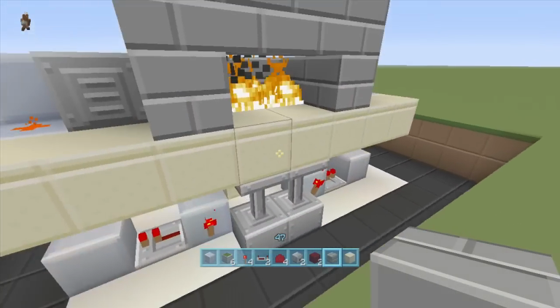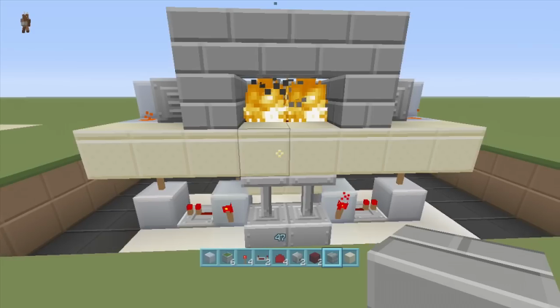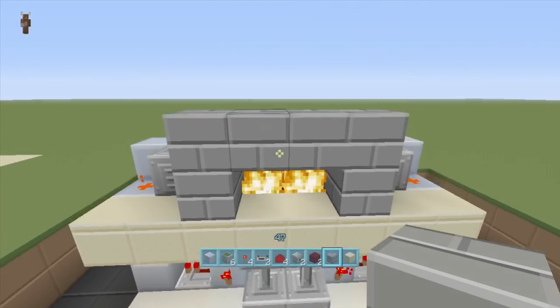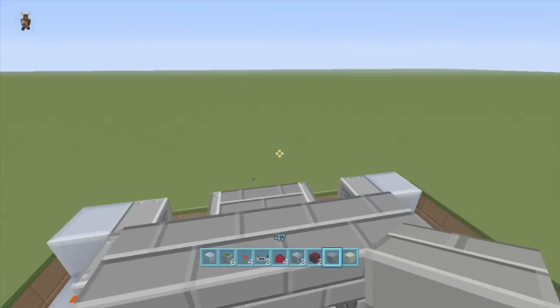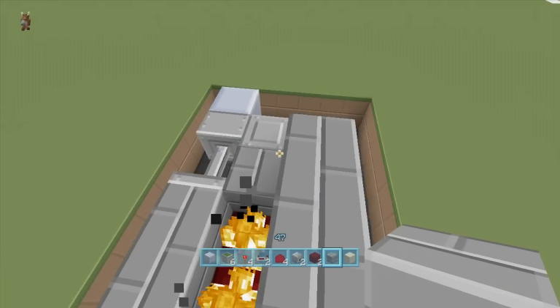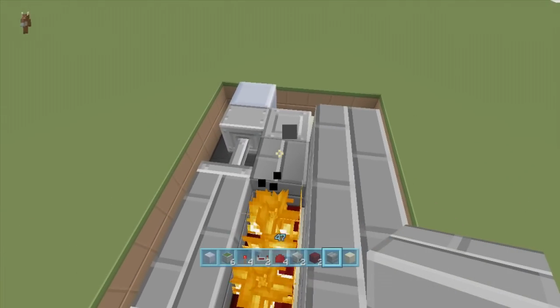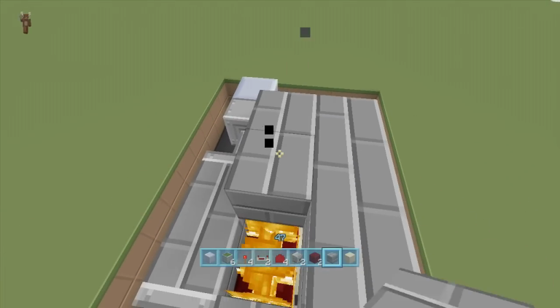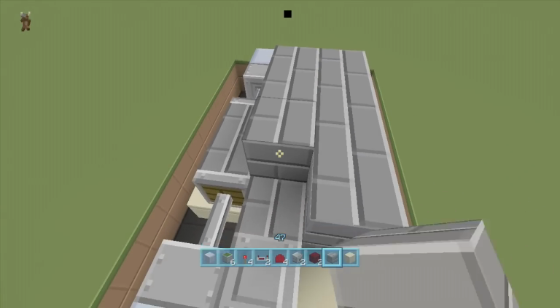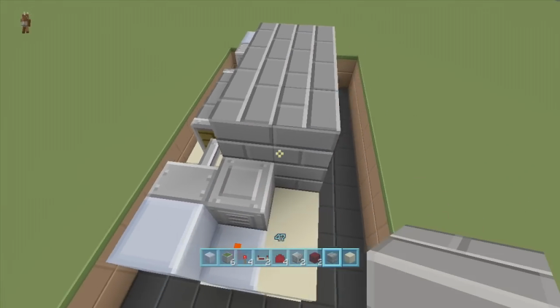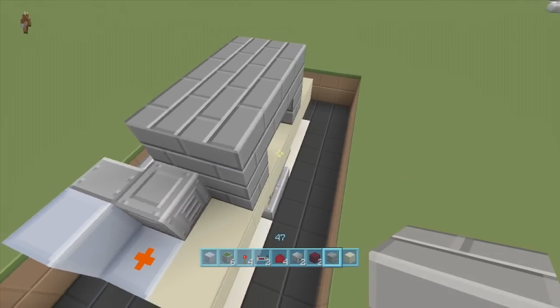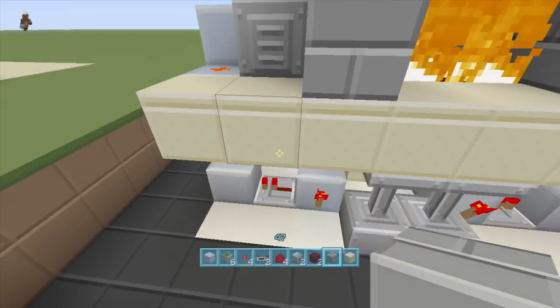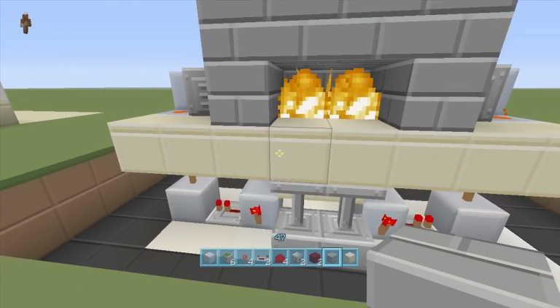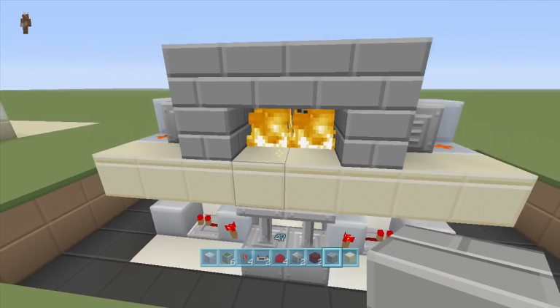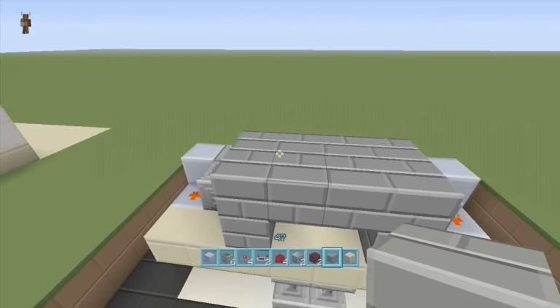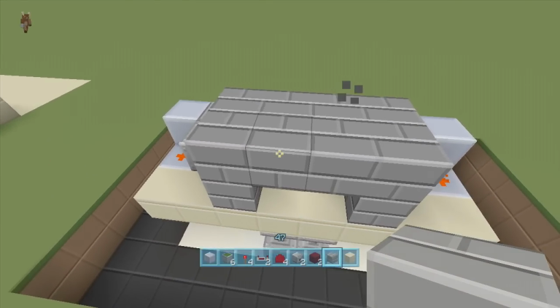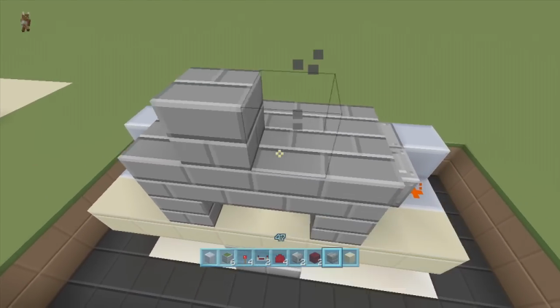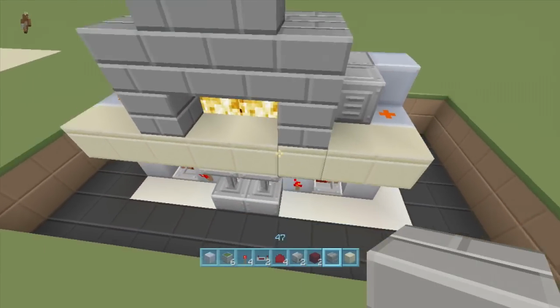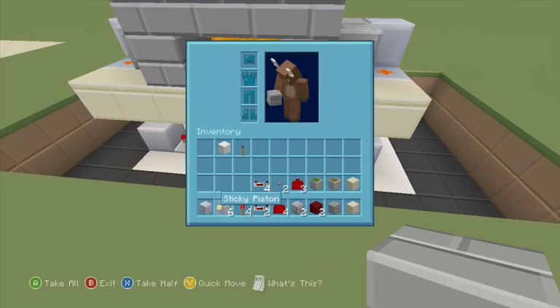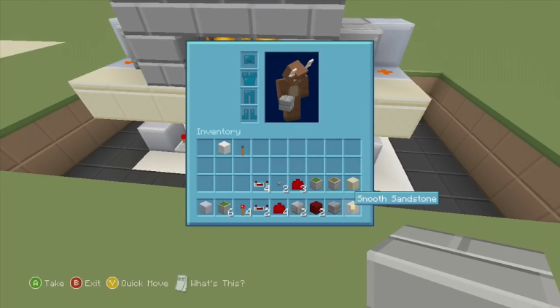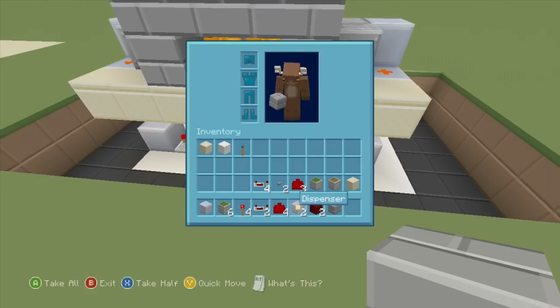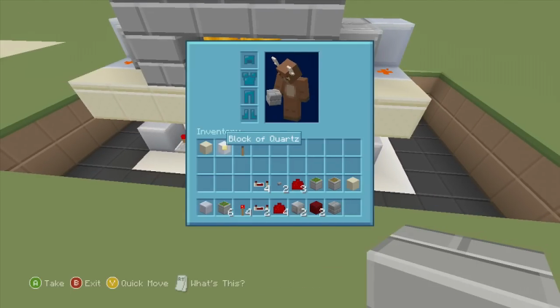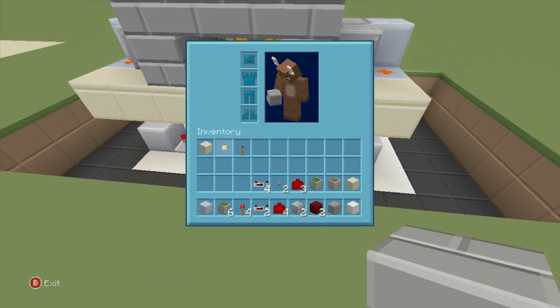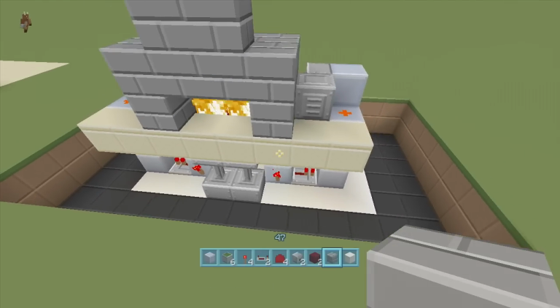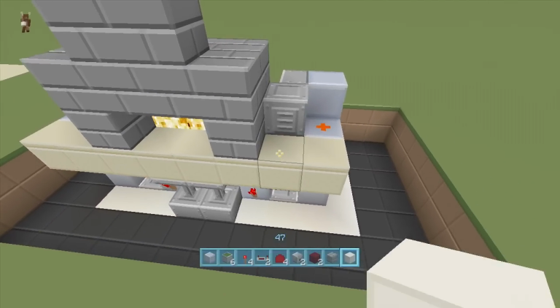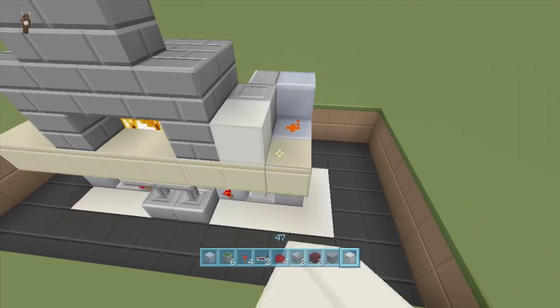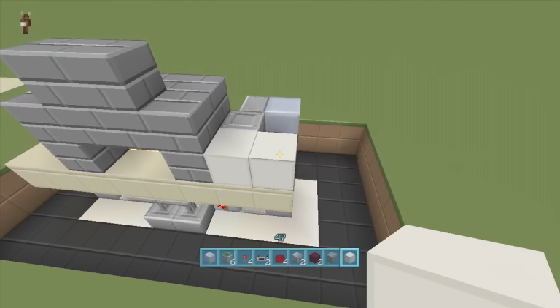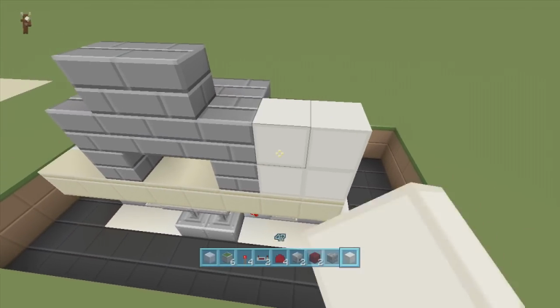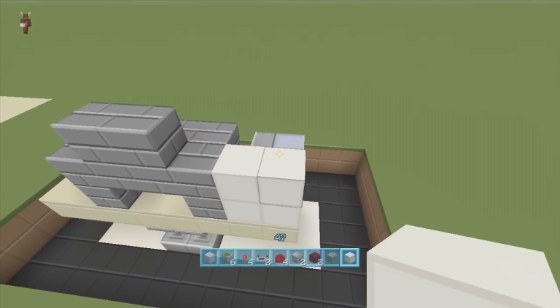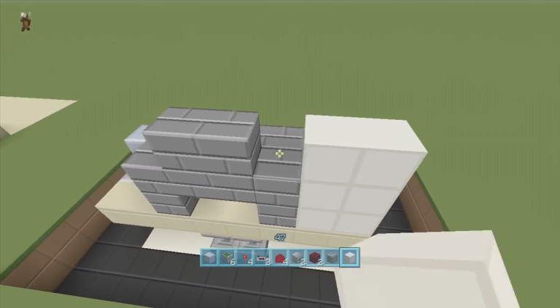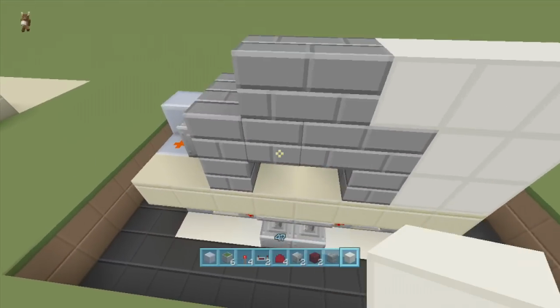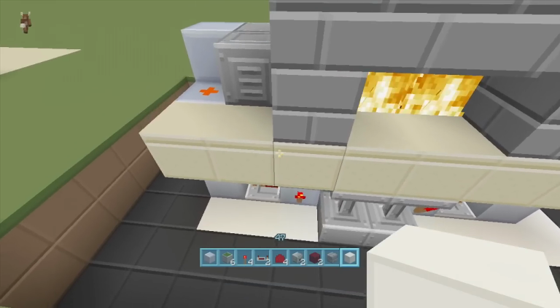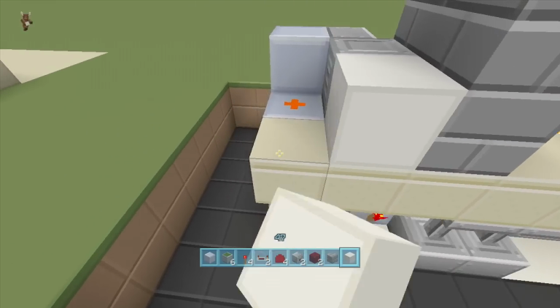So my fireplace is going to look like this. When closed, it looks like this from the front. Put two more stone right here — you can use whatever you want, I'm just using stone because I think it looks nice for a fireplace — put some right here, then take out my wall block and put some walling right here and right here.